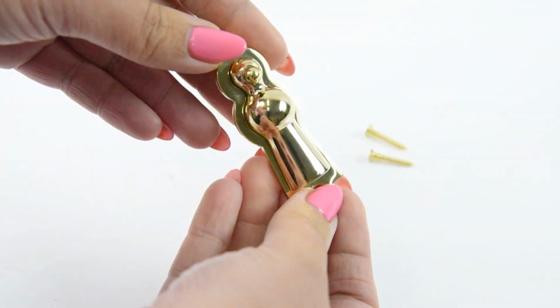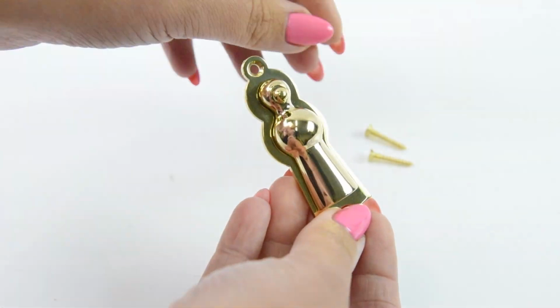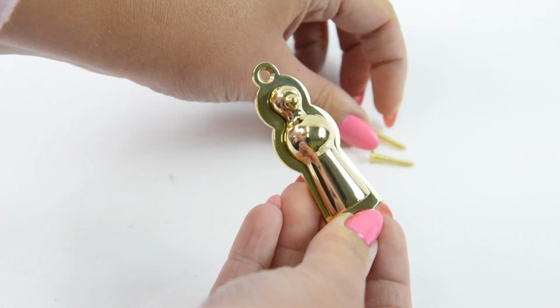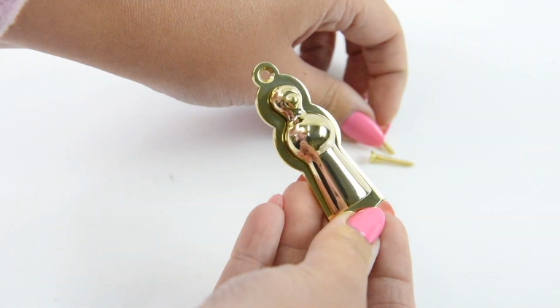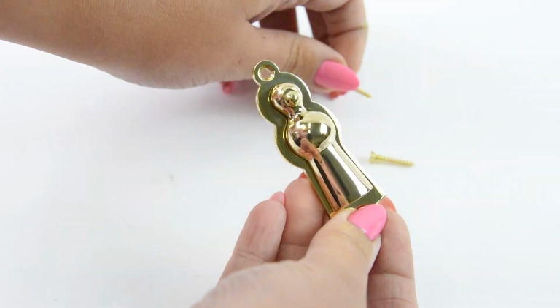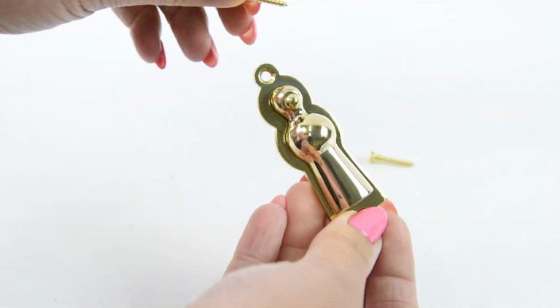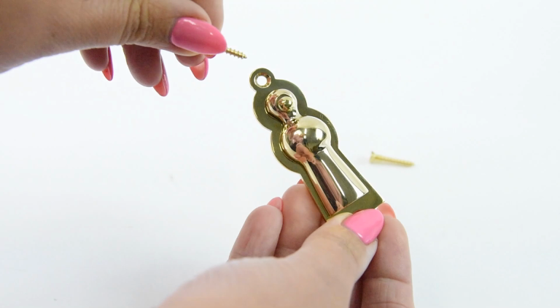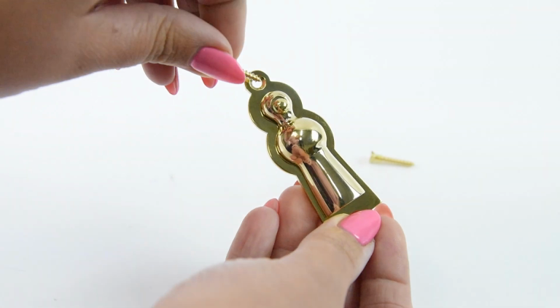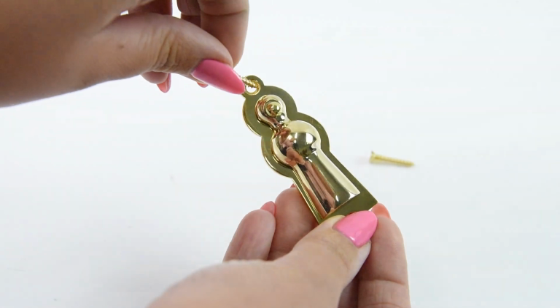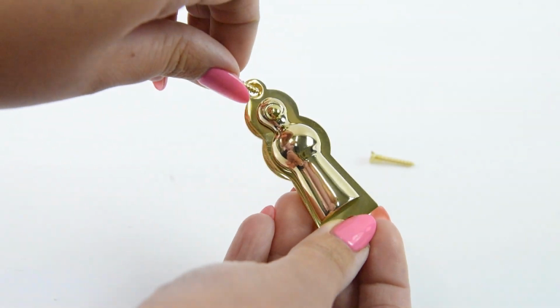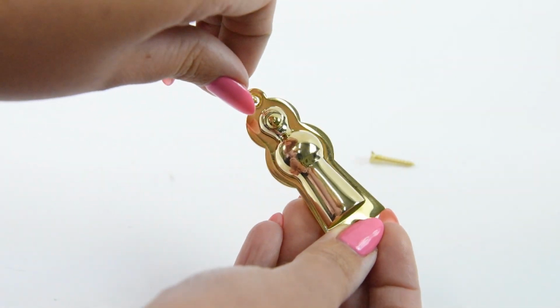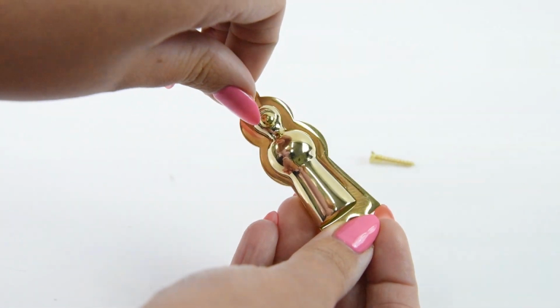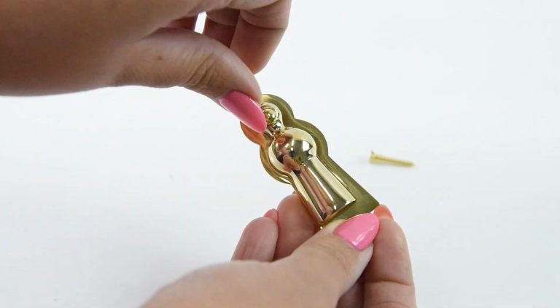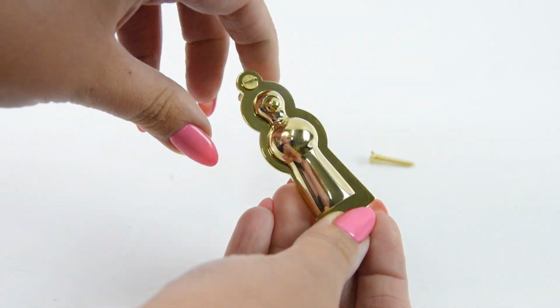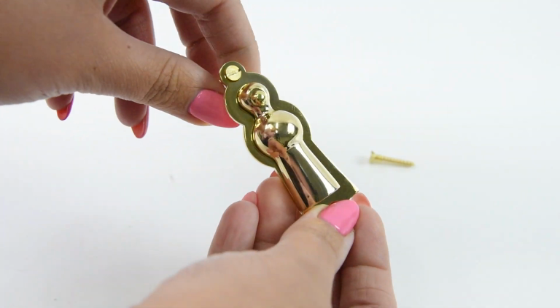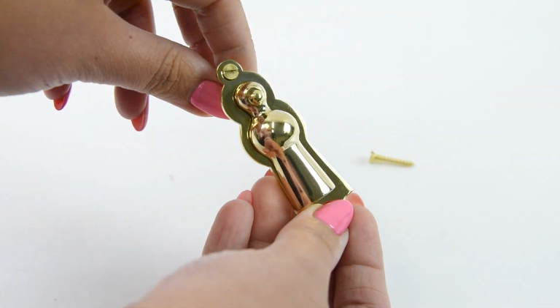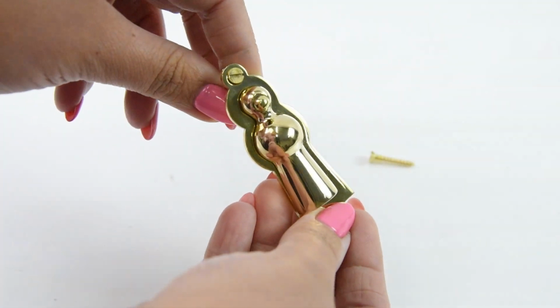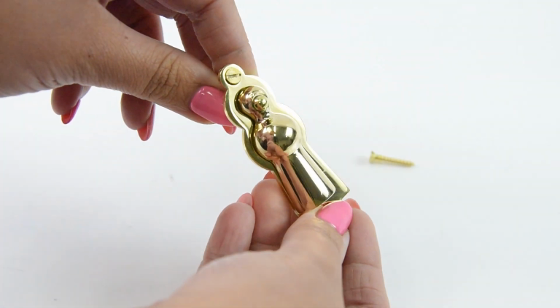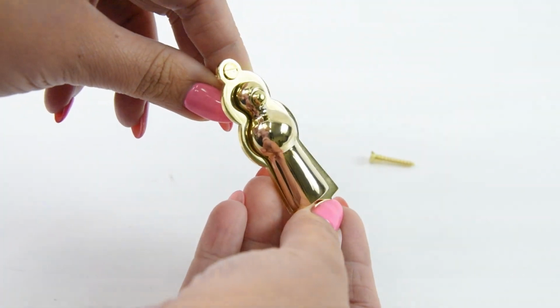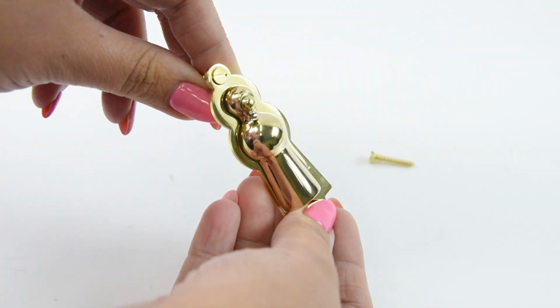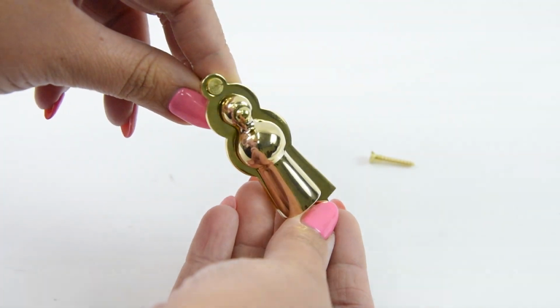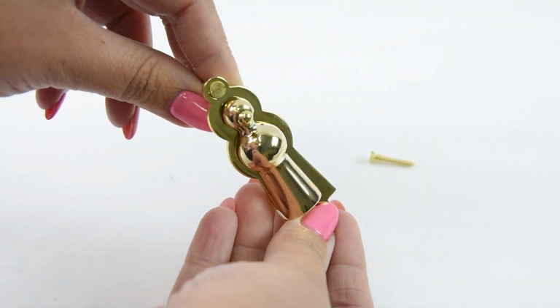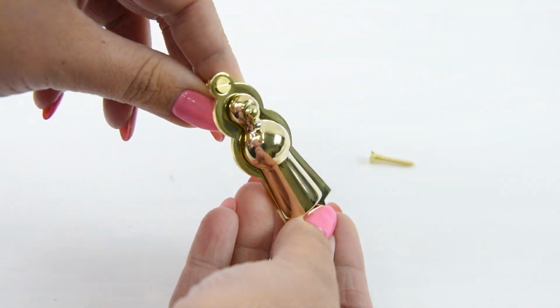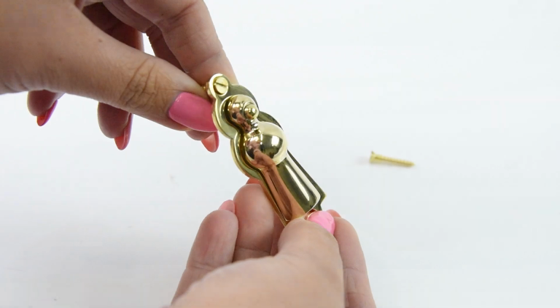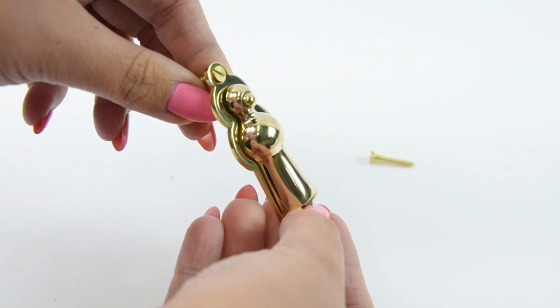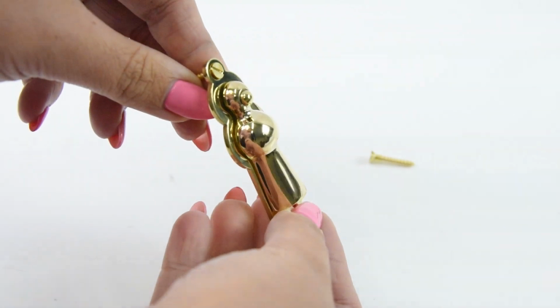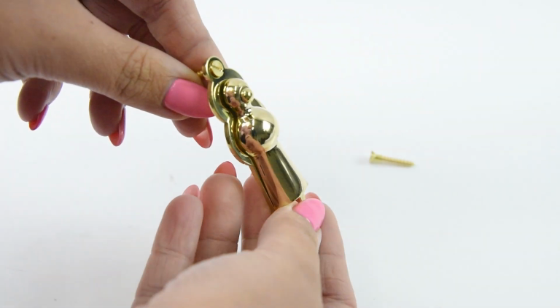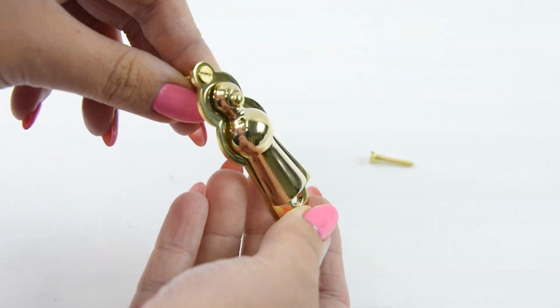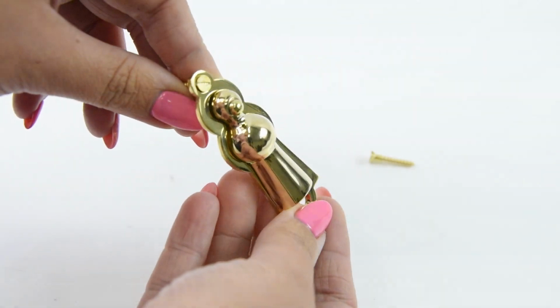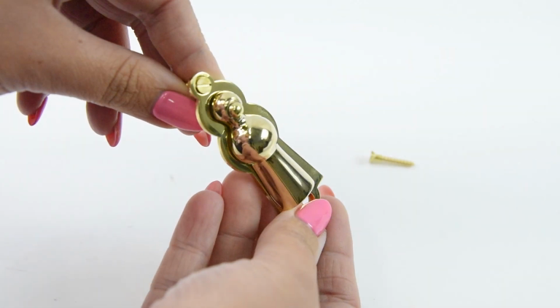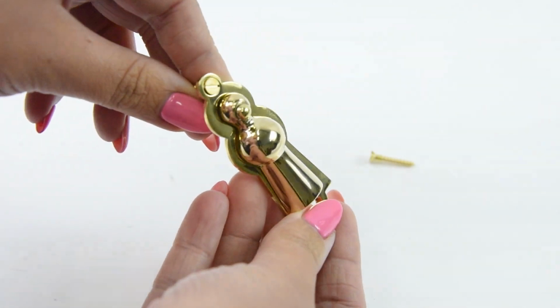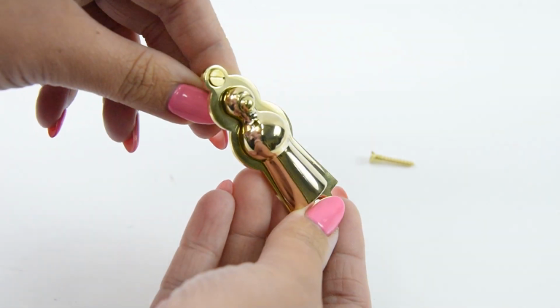All the fixings are also provided and will complement the chosen finish that you have chosen, so as you can see it all perfectly blends in.